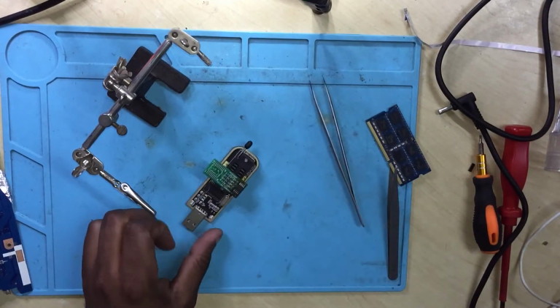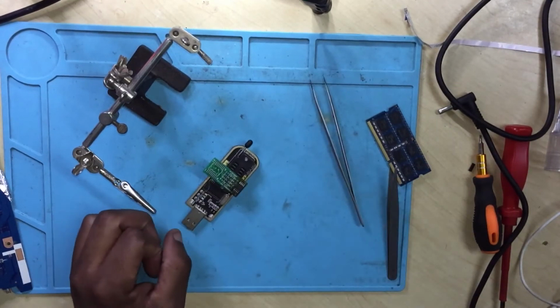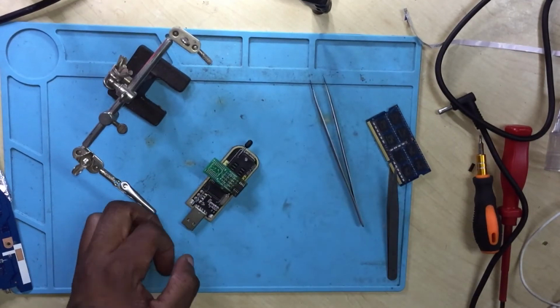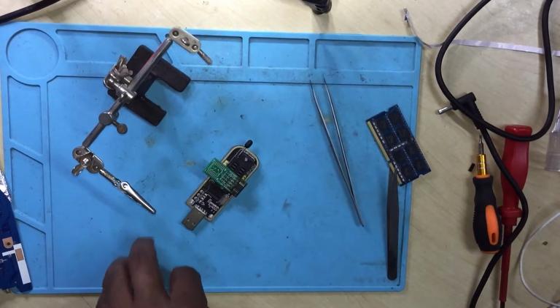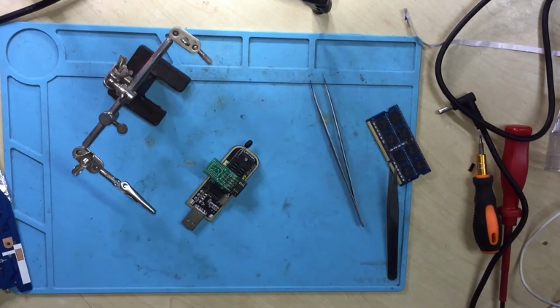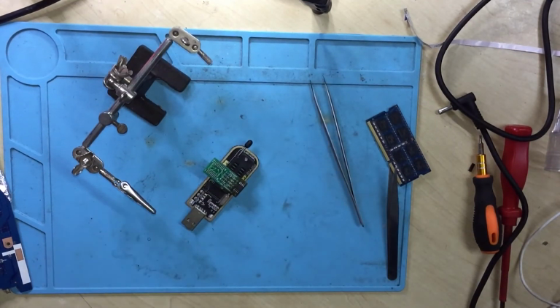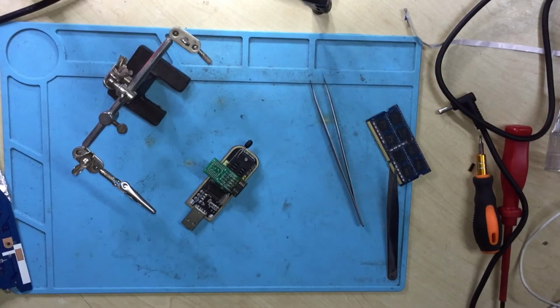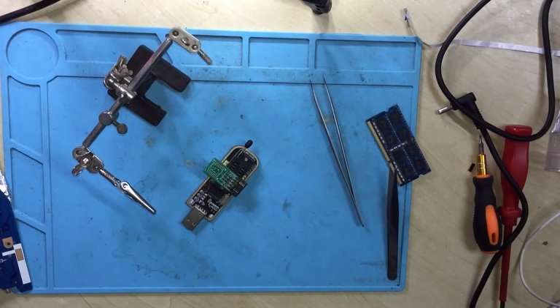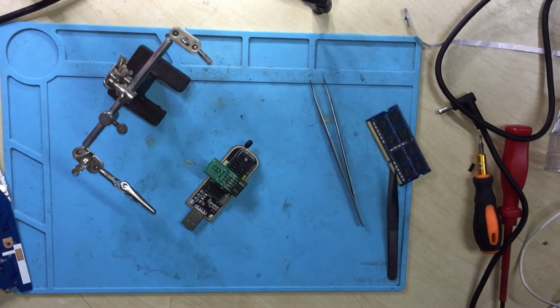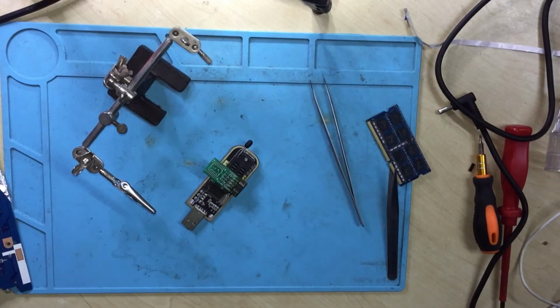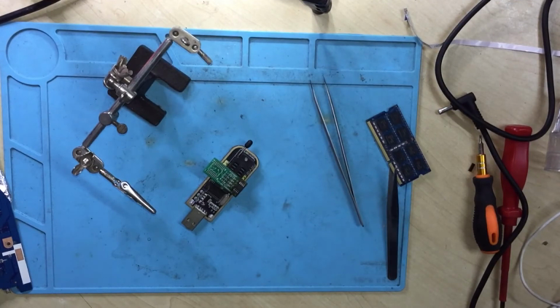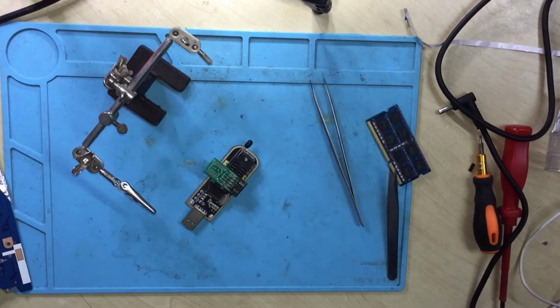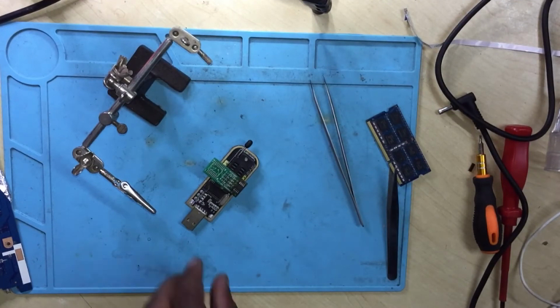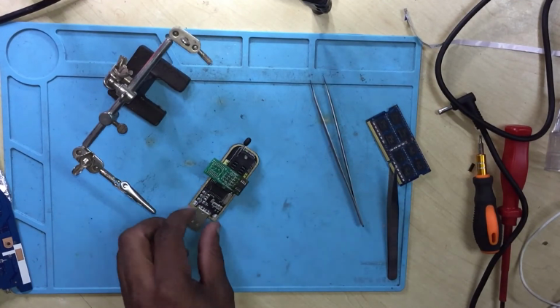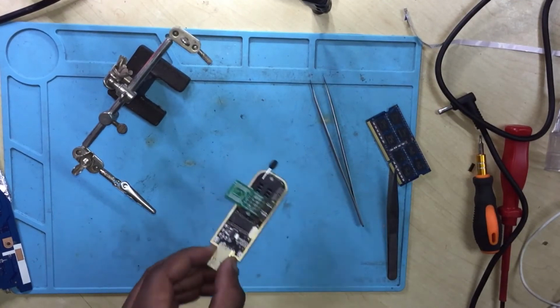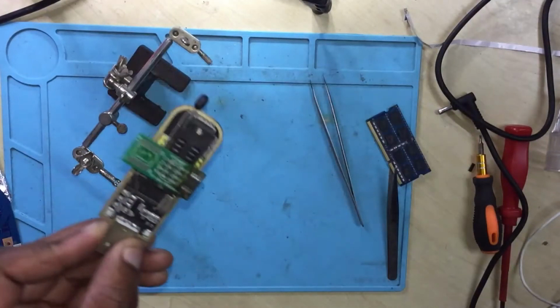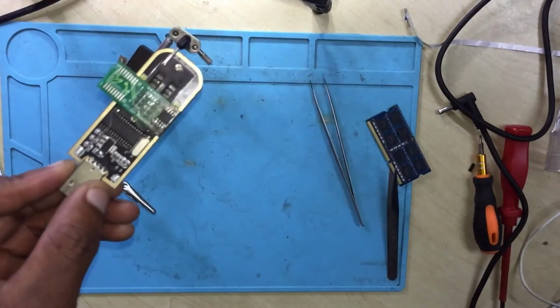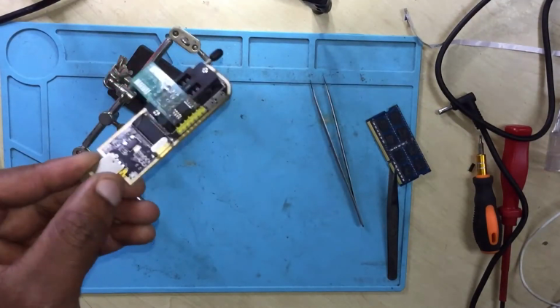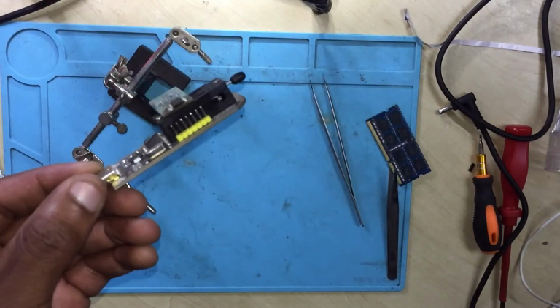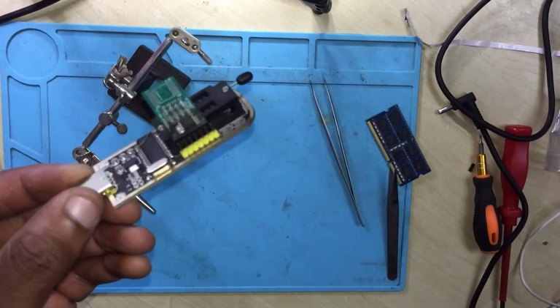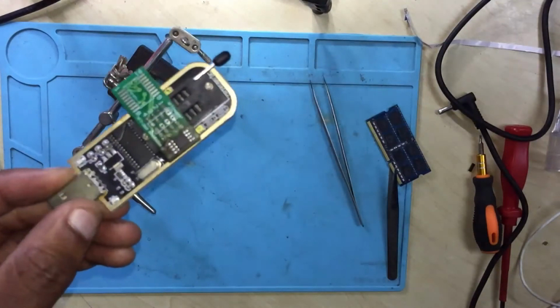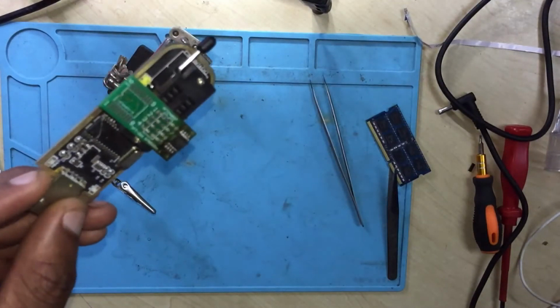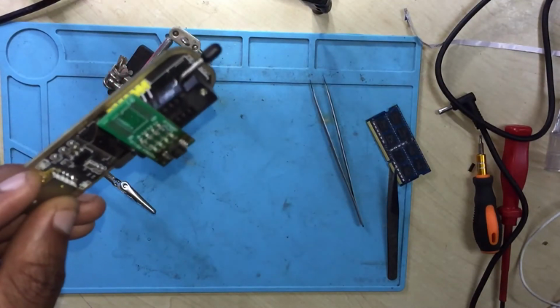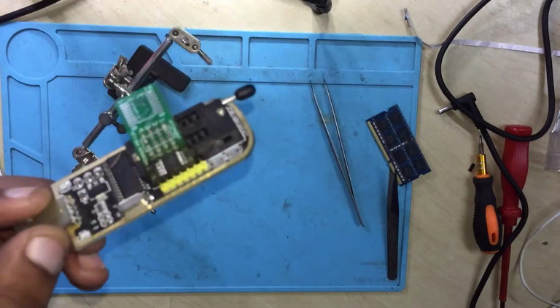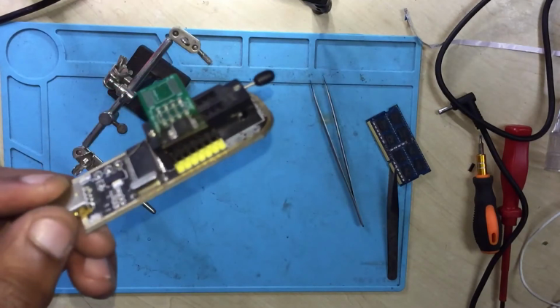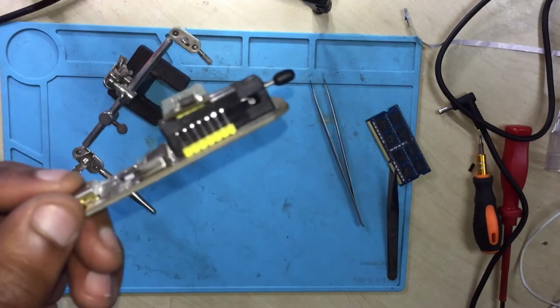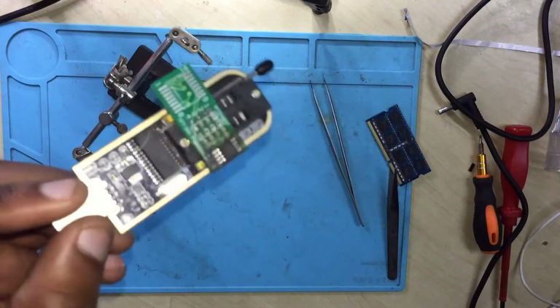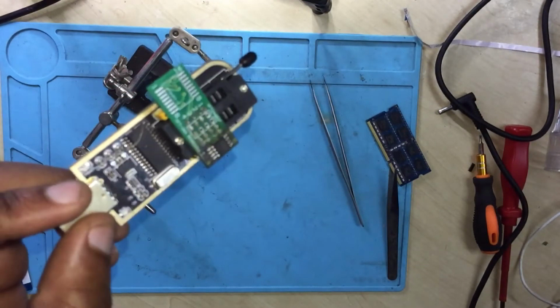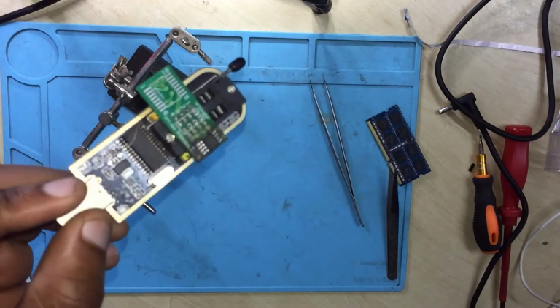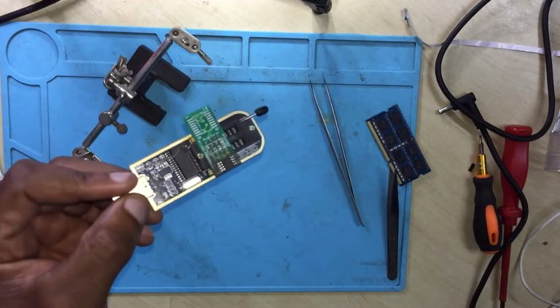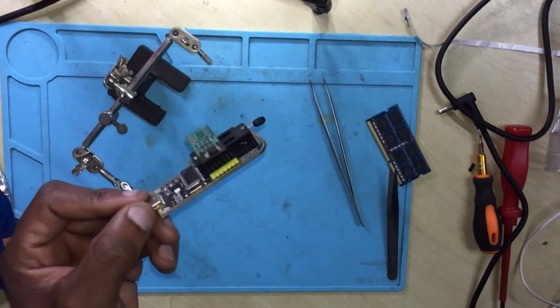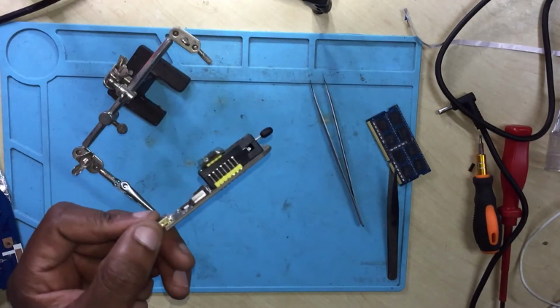Use LabTool or Lab One. I'm going to program the BIOS chip. I'll prepare now.